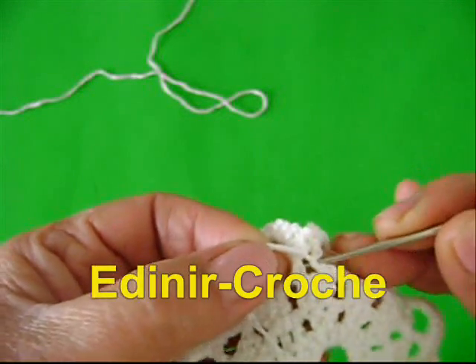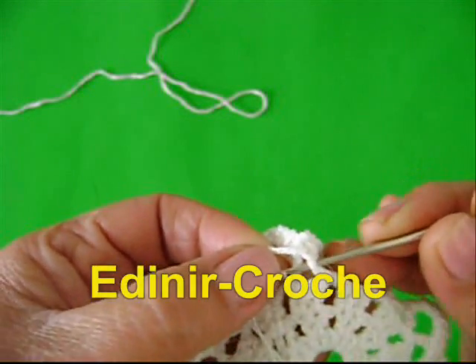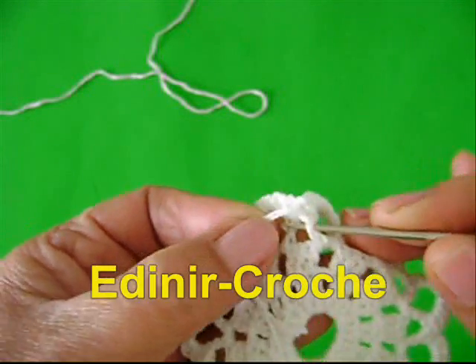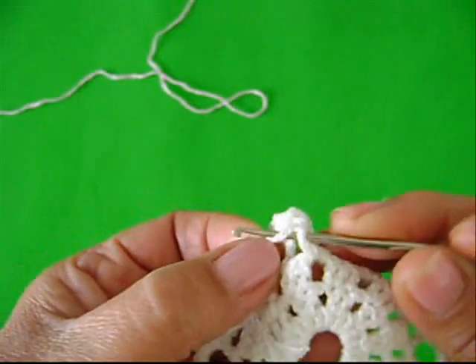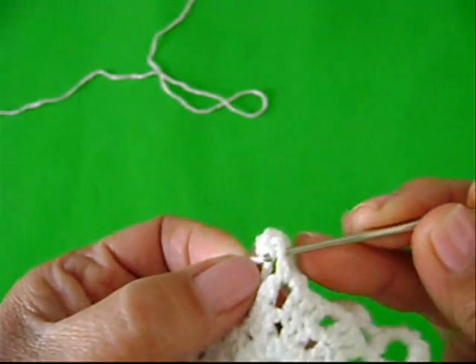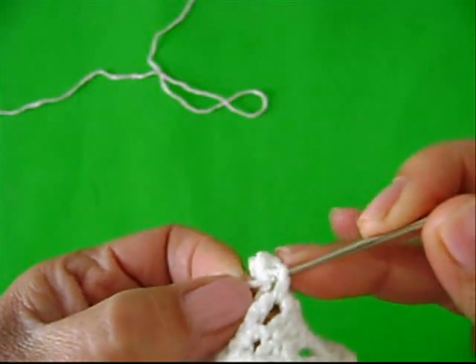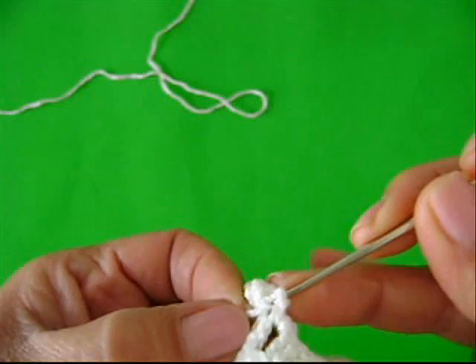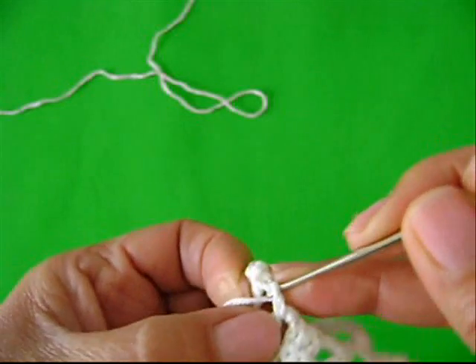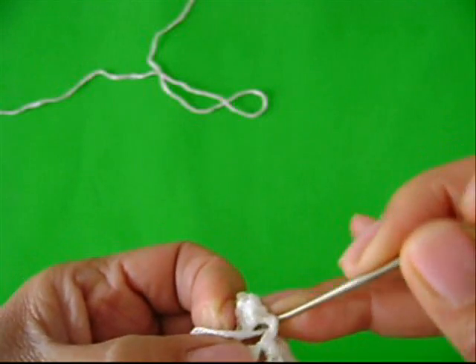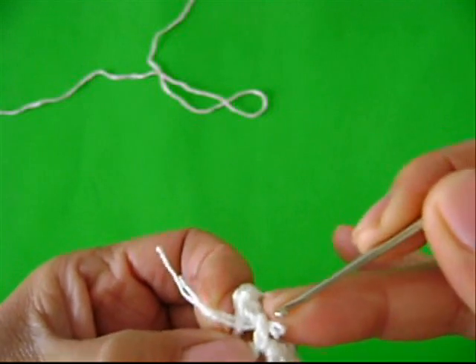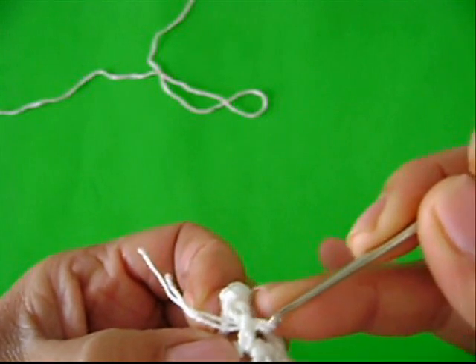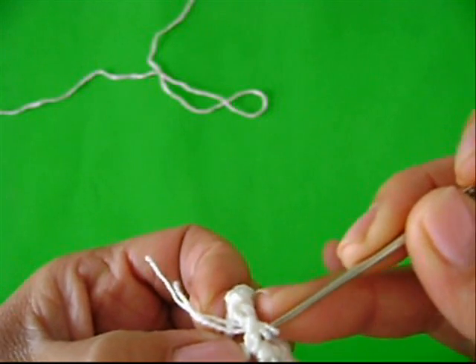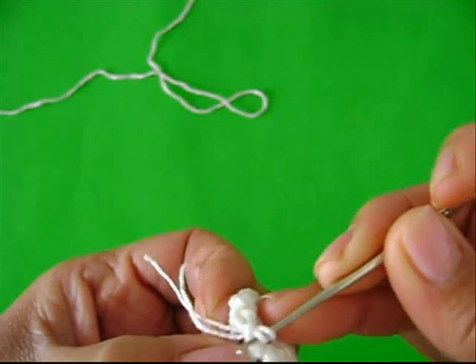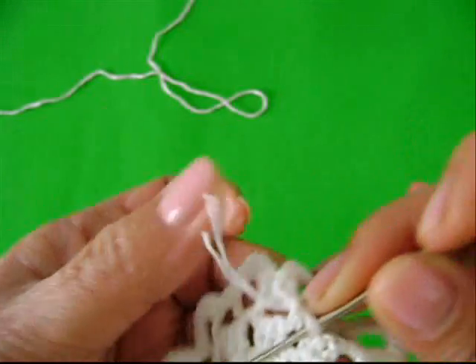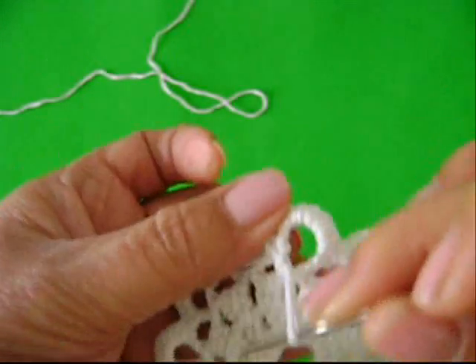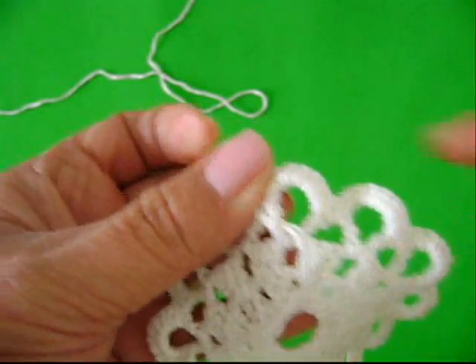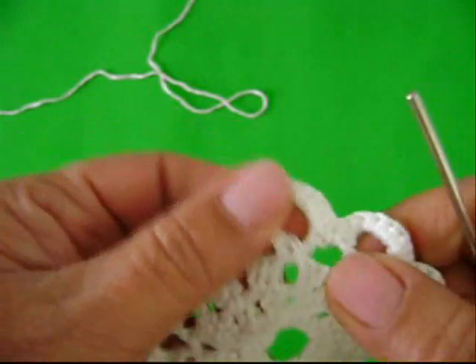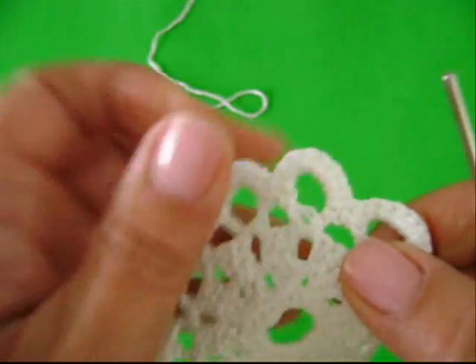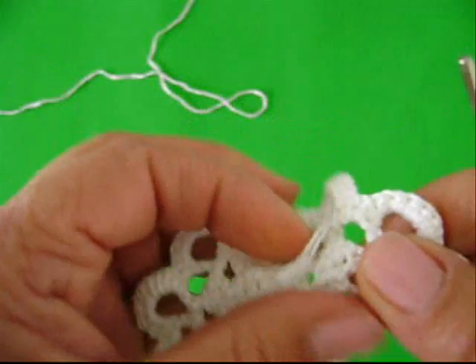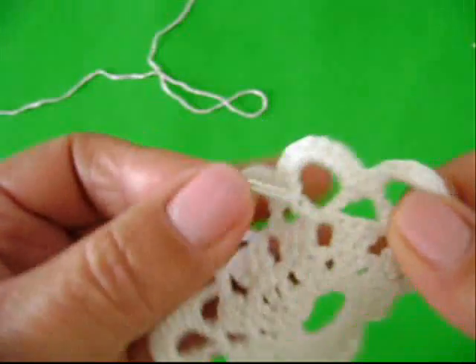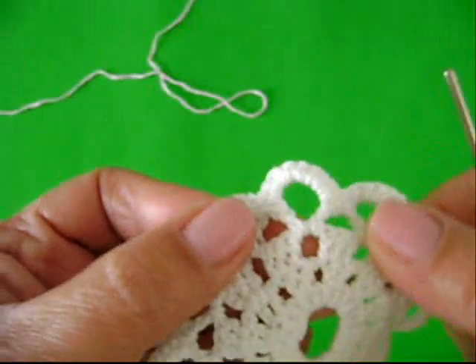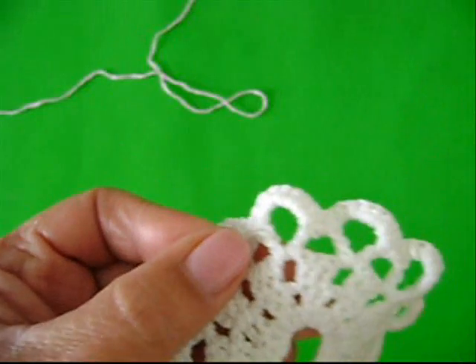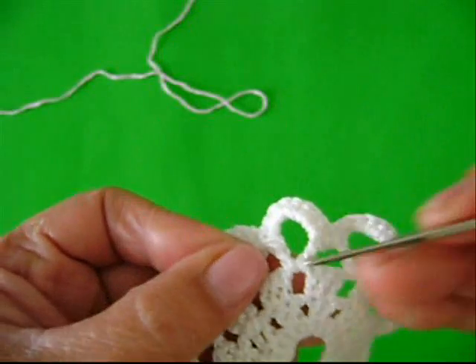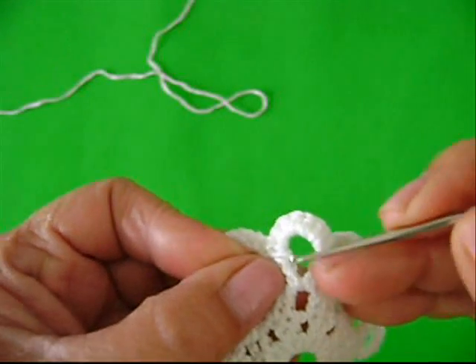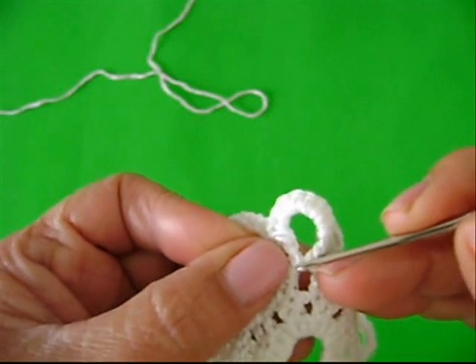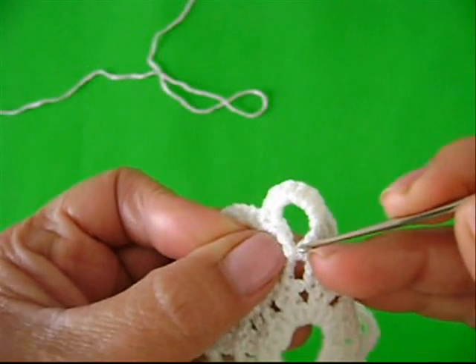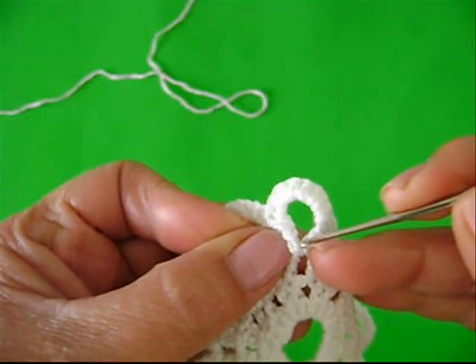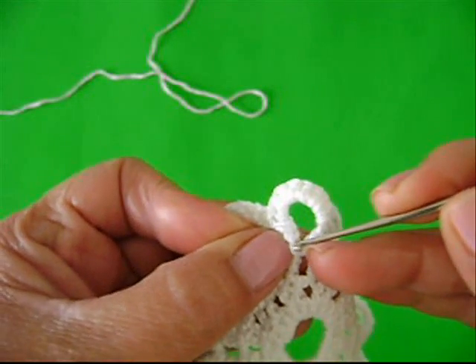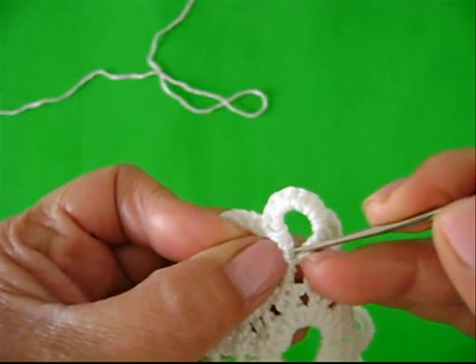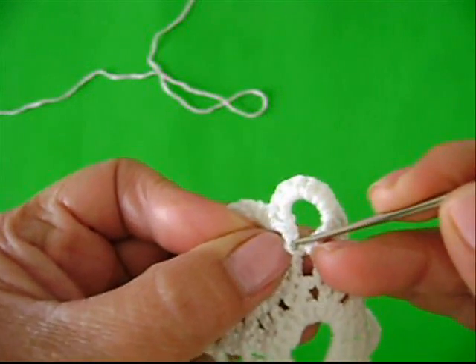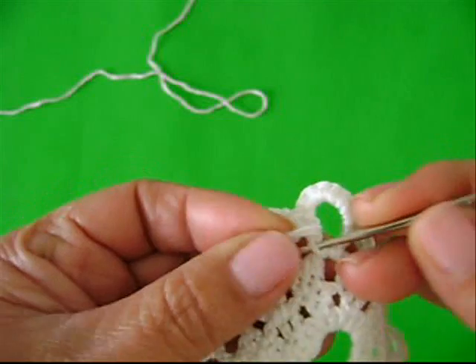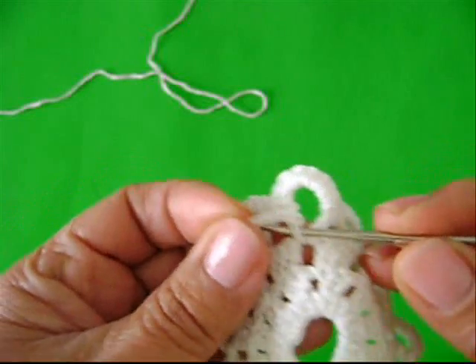Introduz assim, pontinho por pontinho no ponto alto. Veja, estamos descendo. Olha, já cheguei aqui no final do ponto alto.